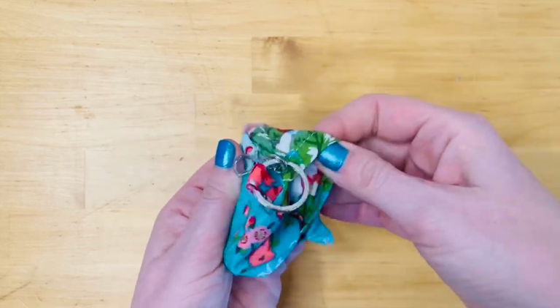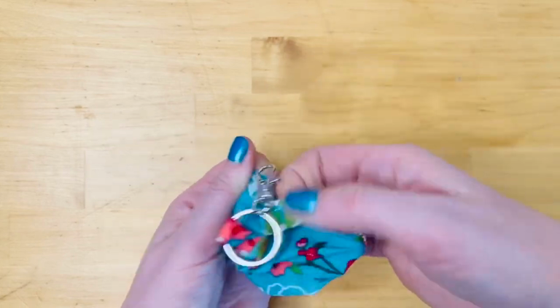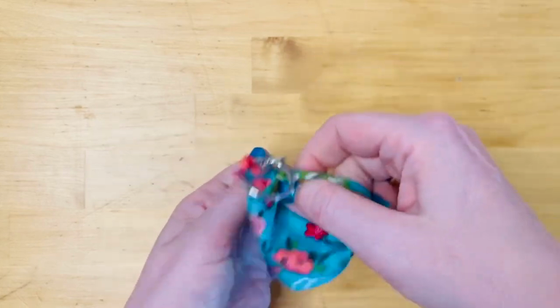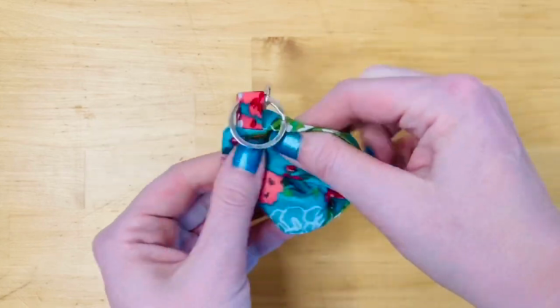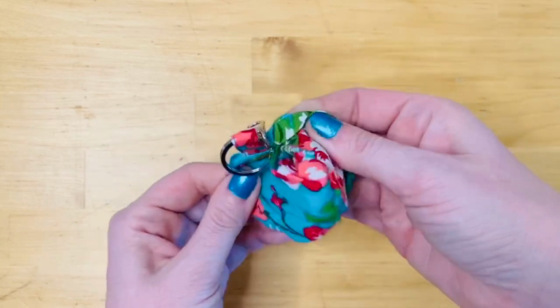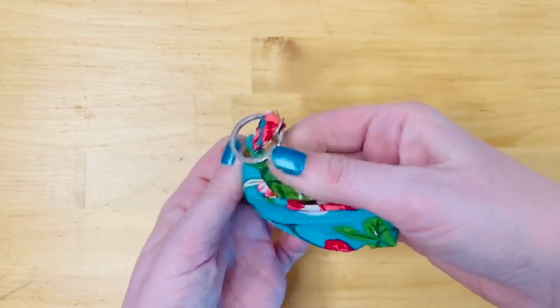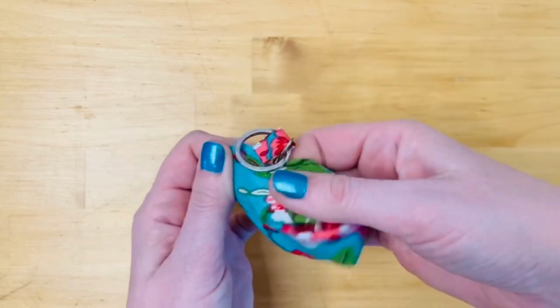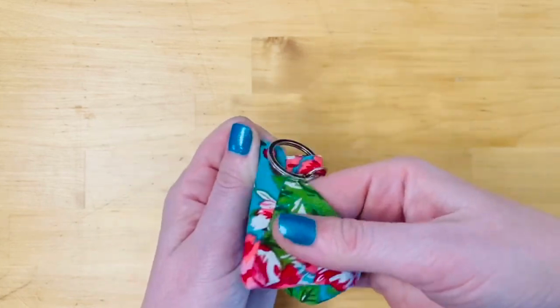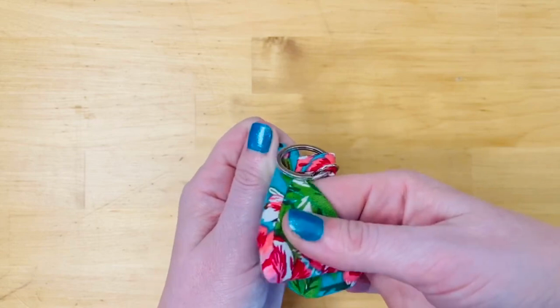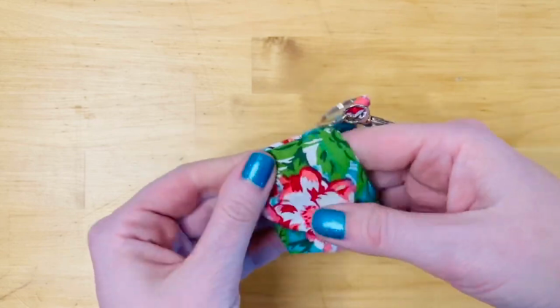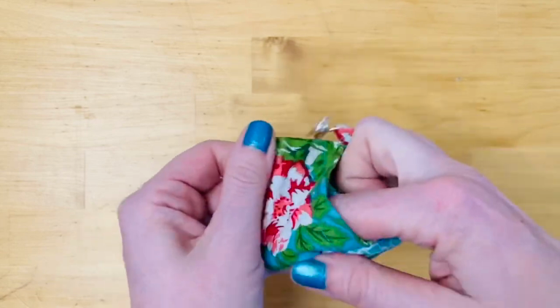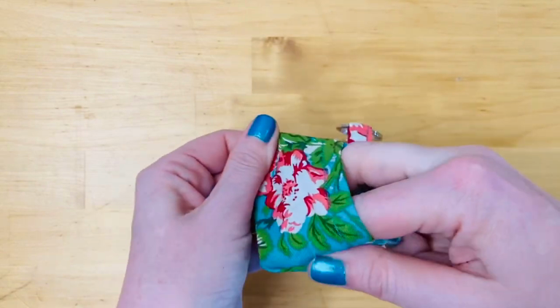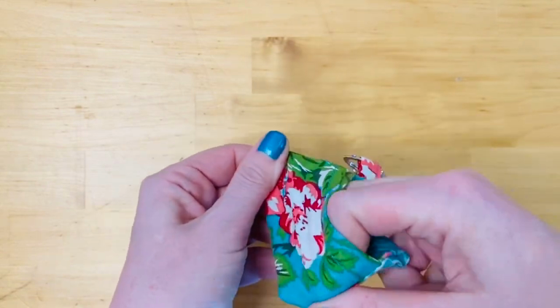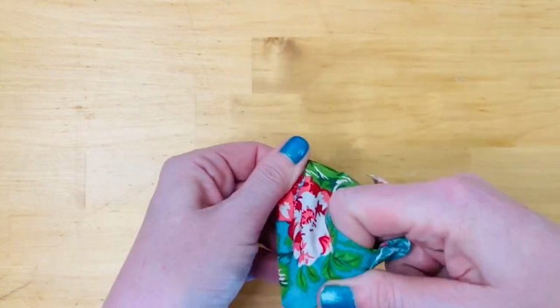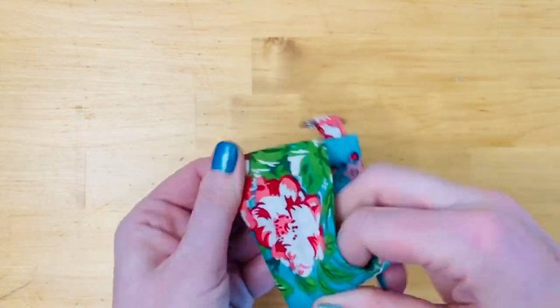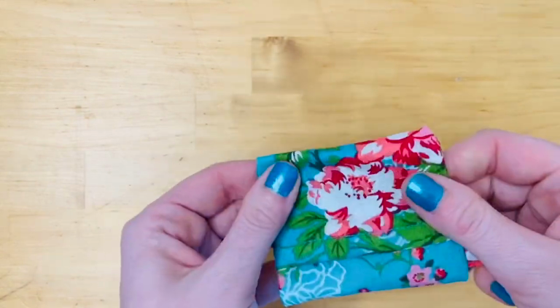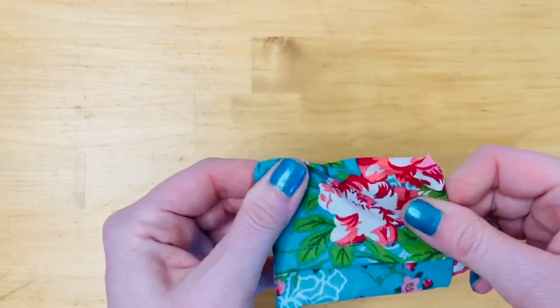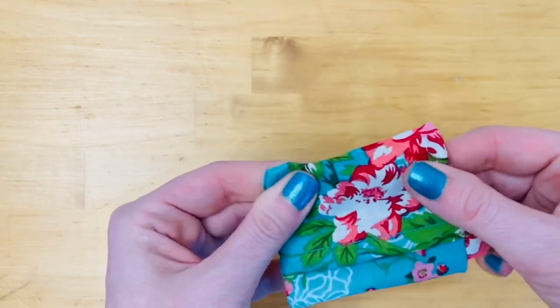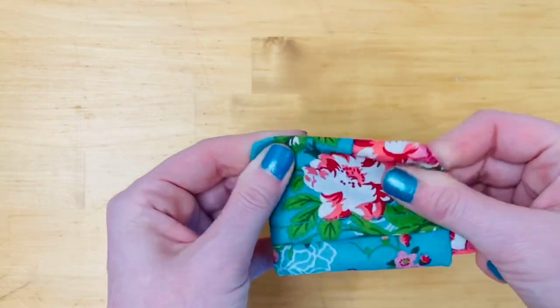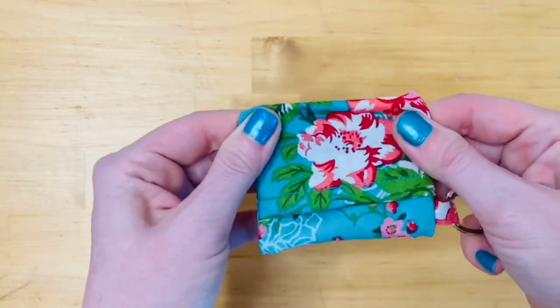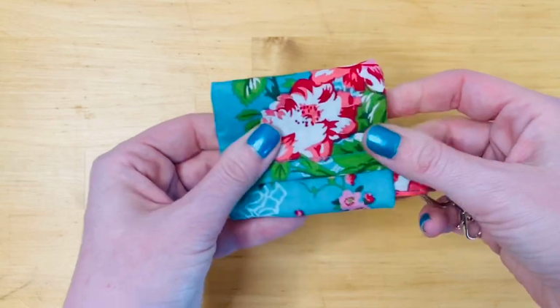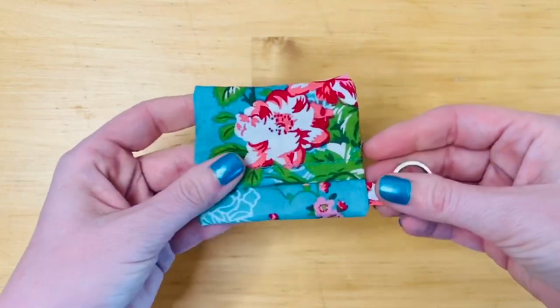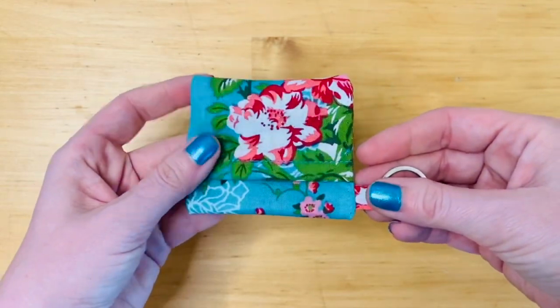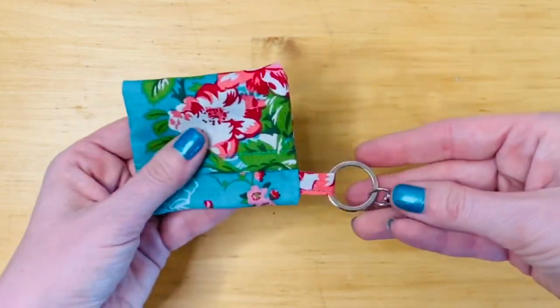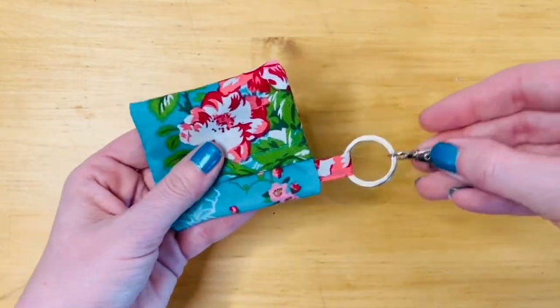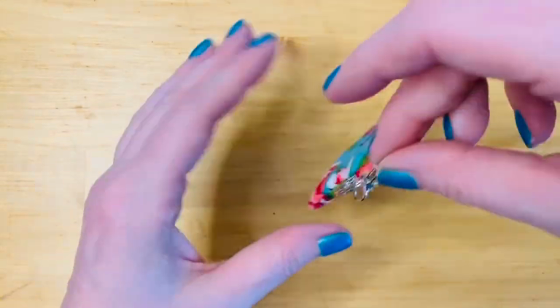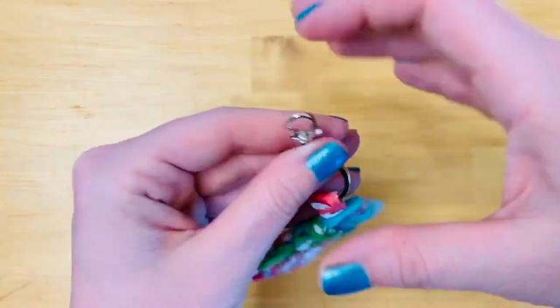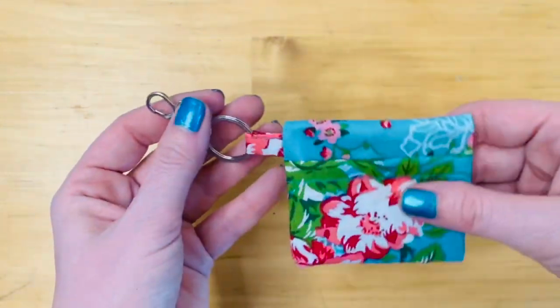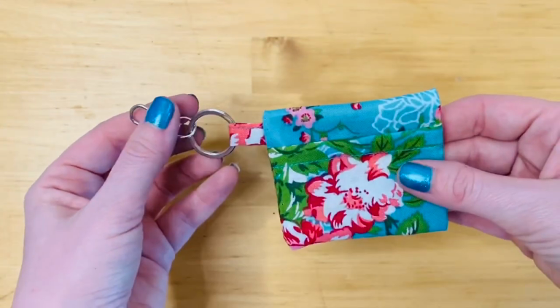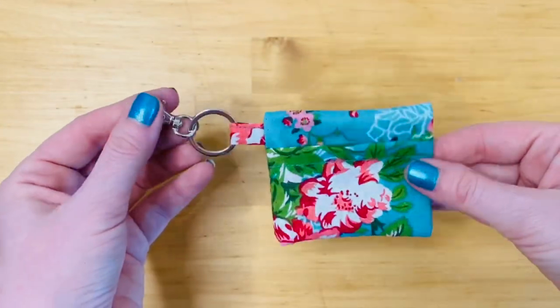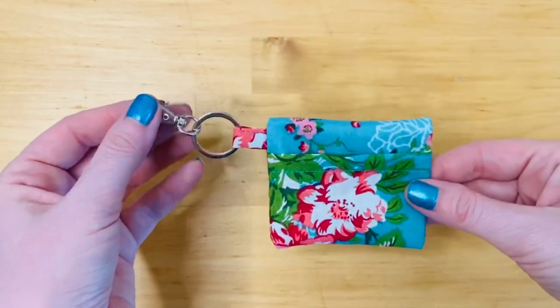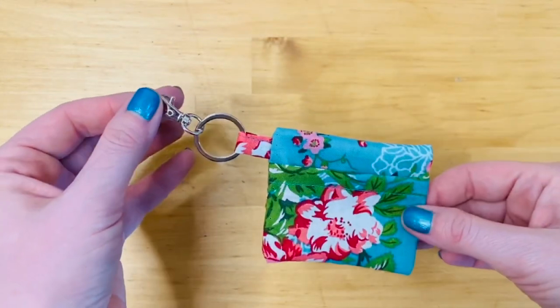This is always my favorite part of any project — now we get to flip it right side out. We're going to pay special attention to the corners and make sure they're pushed all the way out, and then I'm going to take it over to the iron and just give it one last quick final press so it looks really nice and sharp.